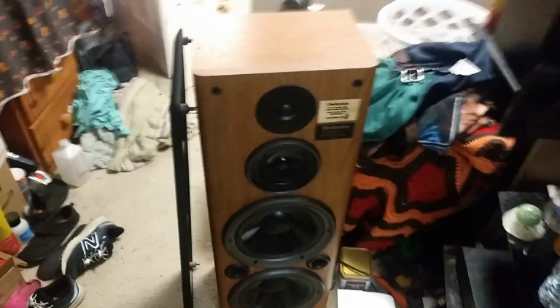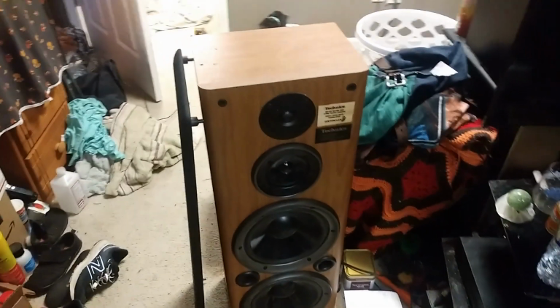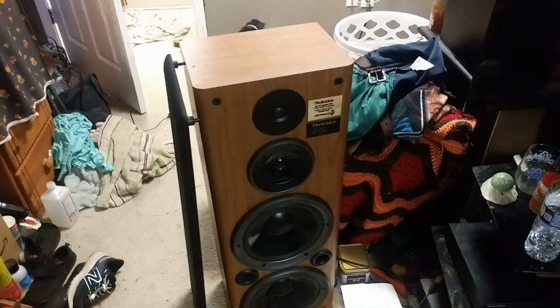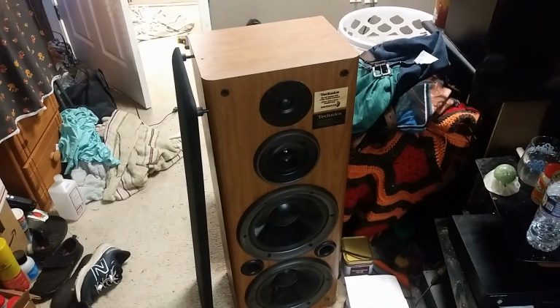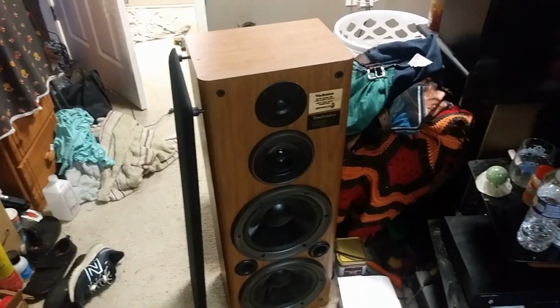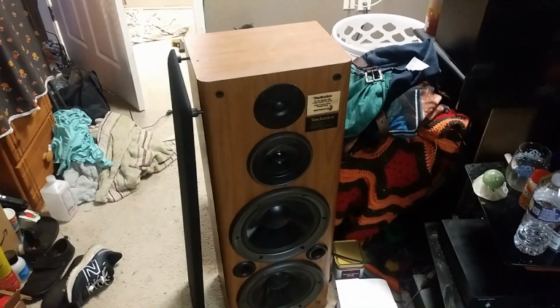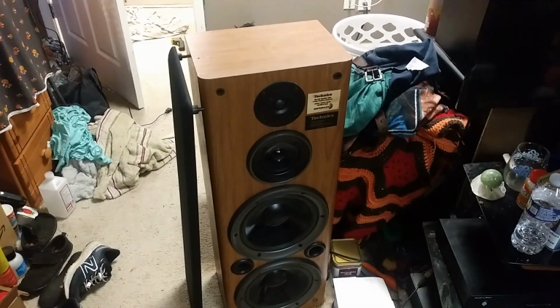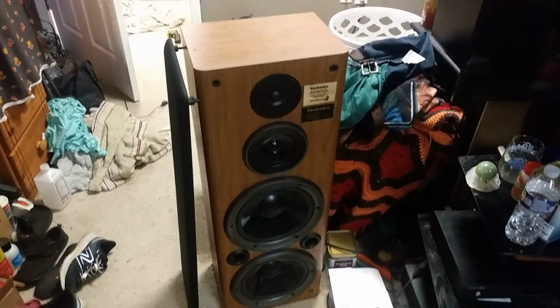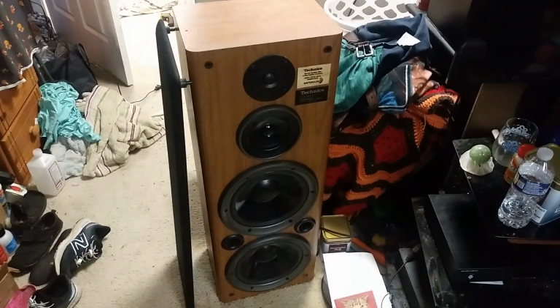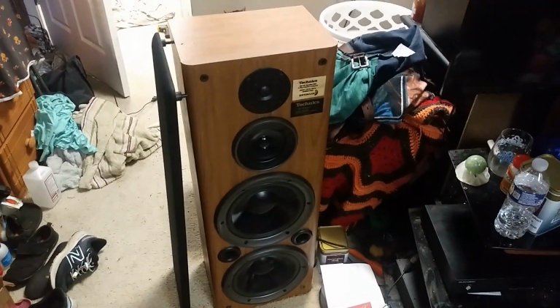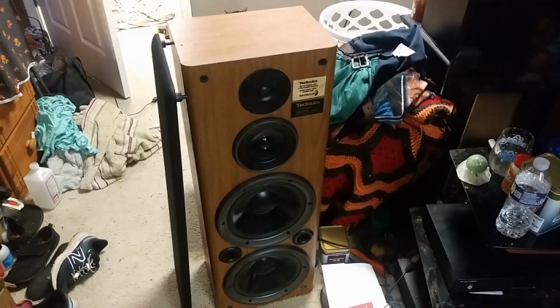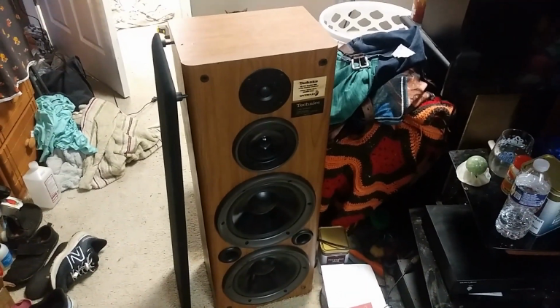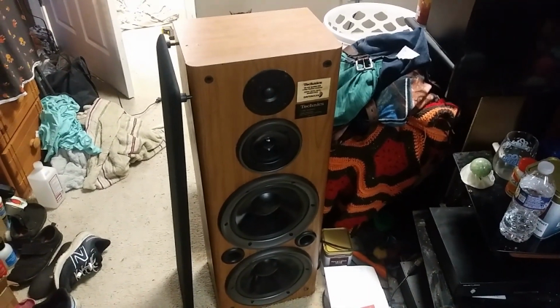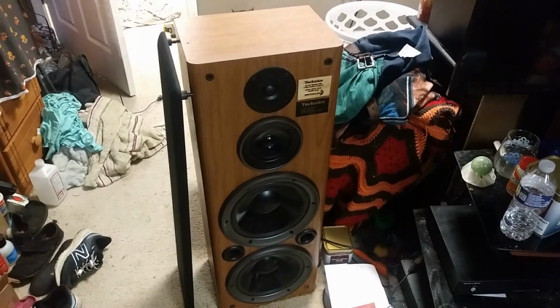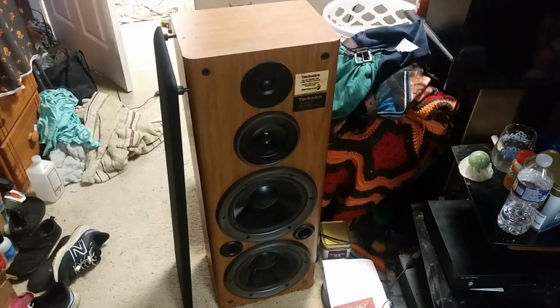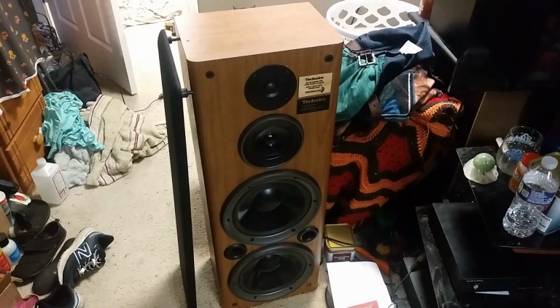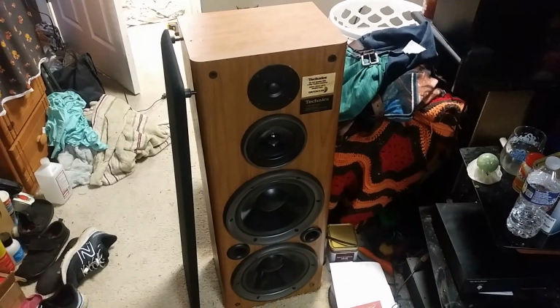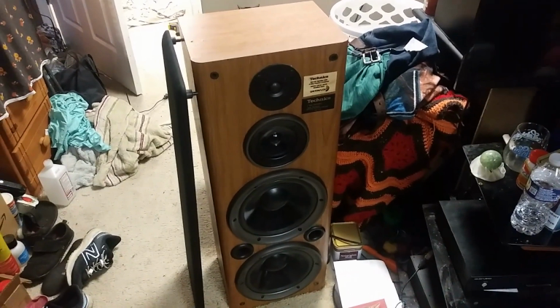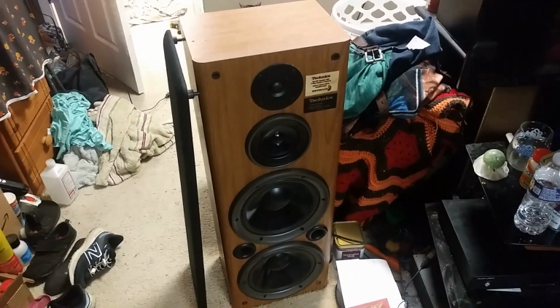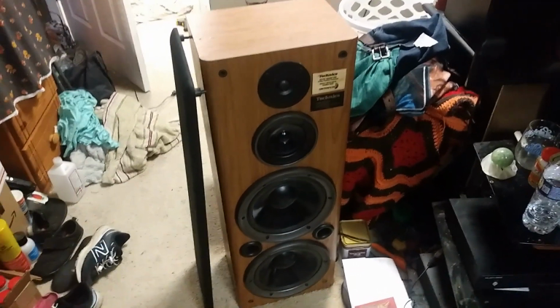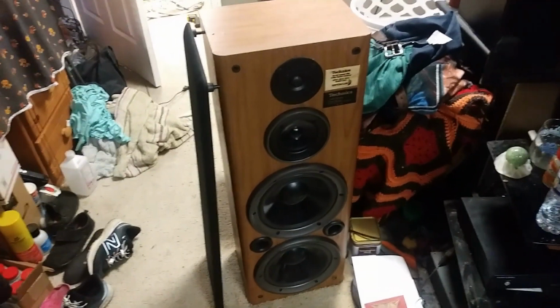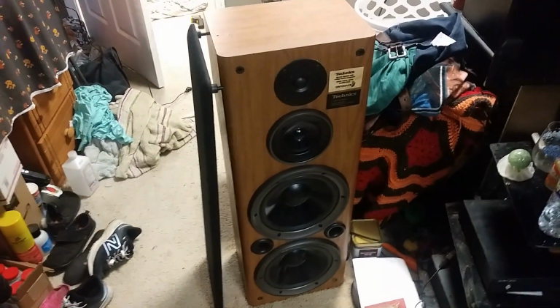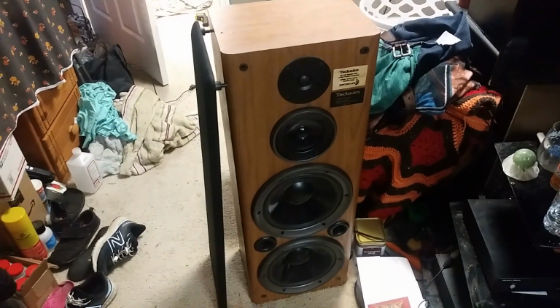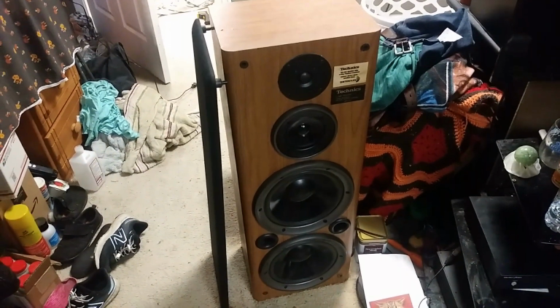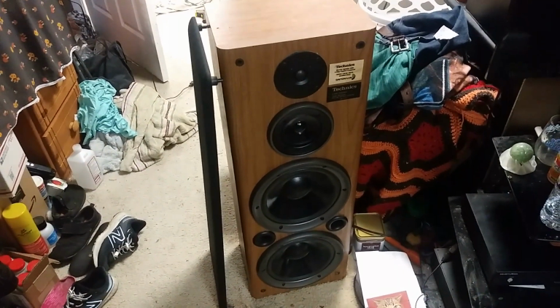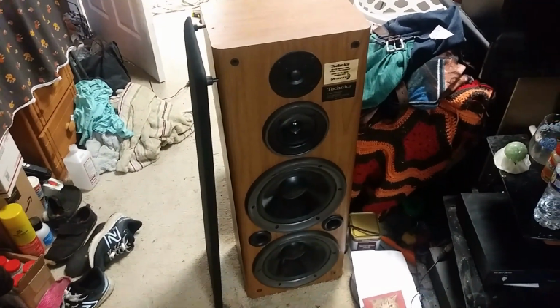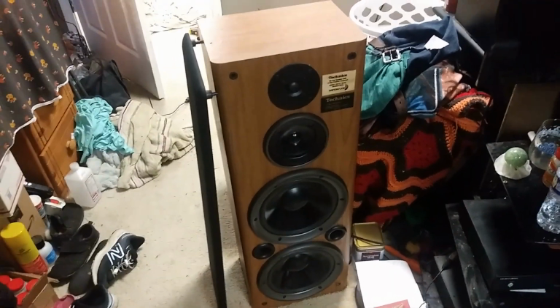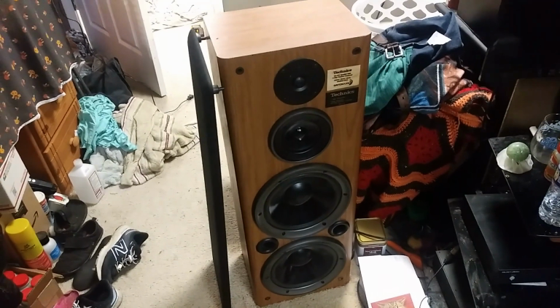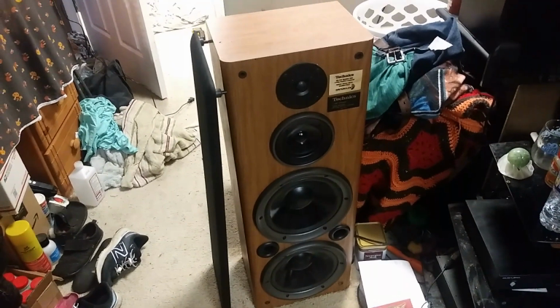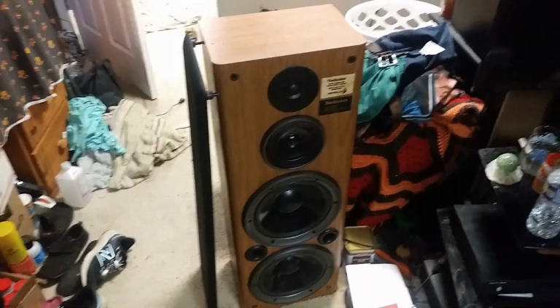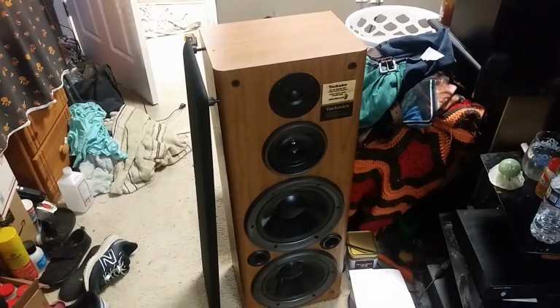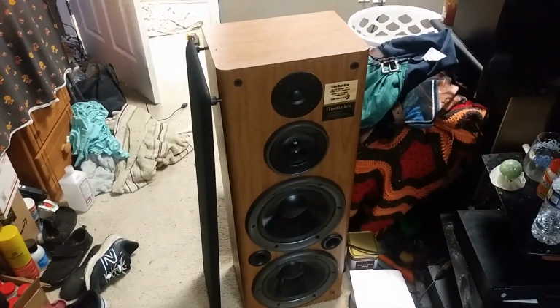I'm going to make a quick video talking about this old speaker. I got a set of old speakers from the Goodwill down the street for $45. It was for these — these are the Technics SB832.